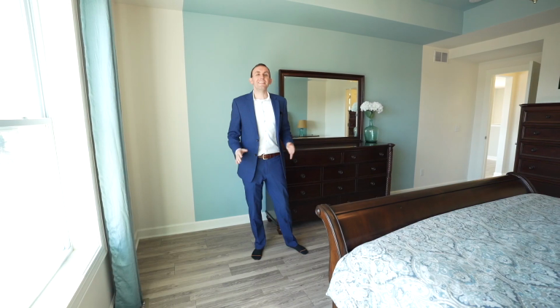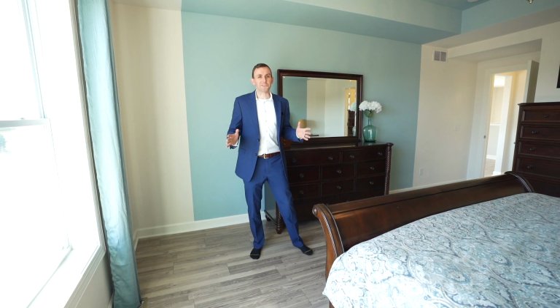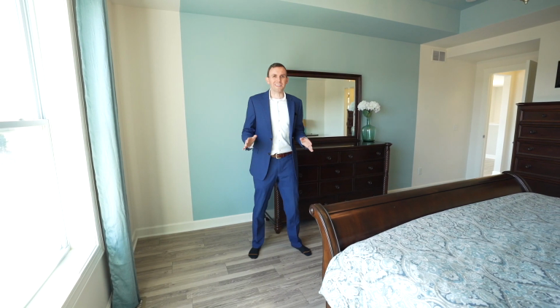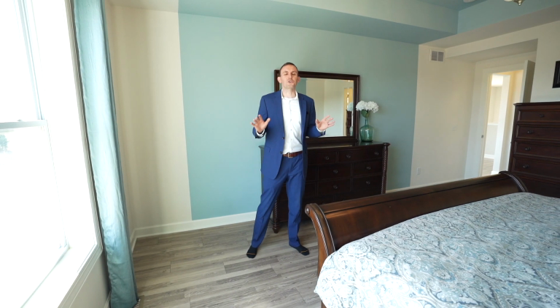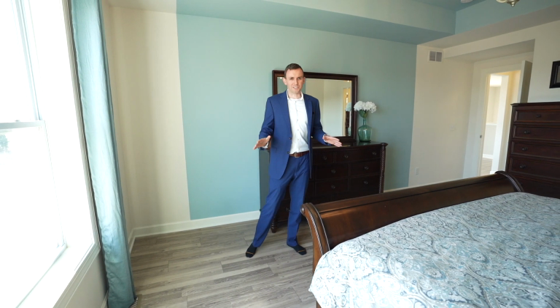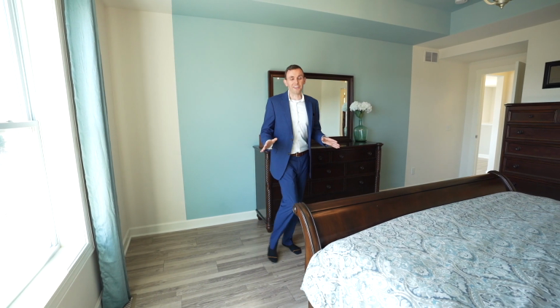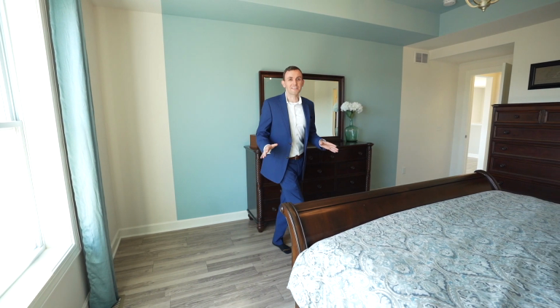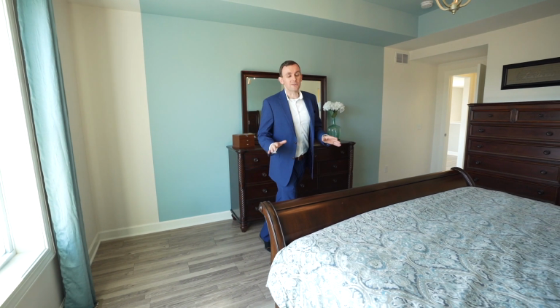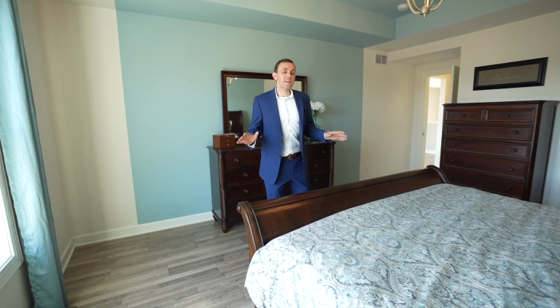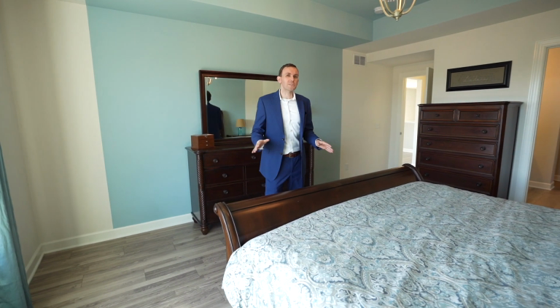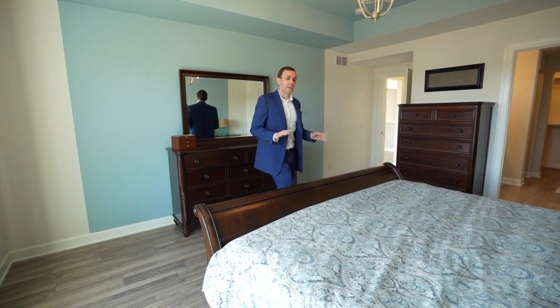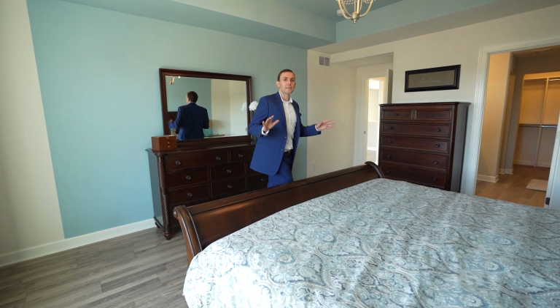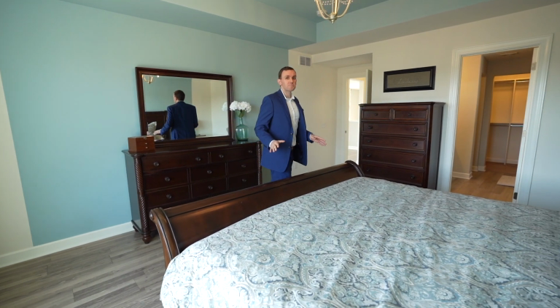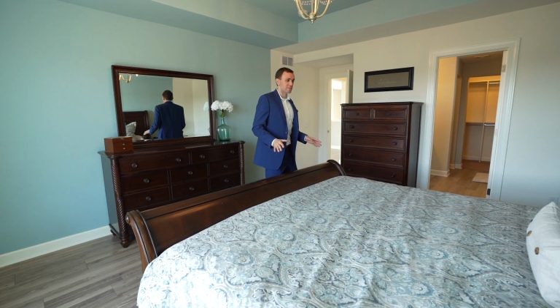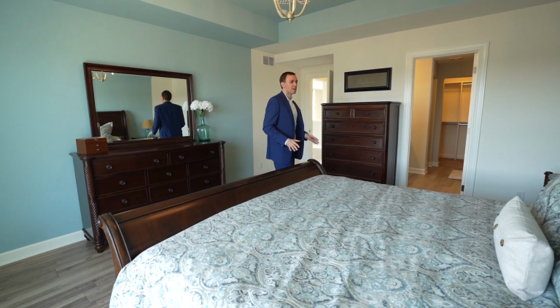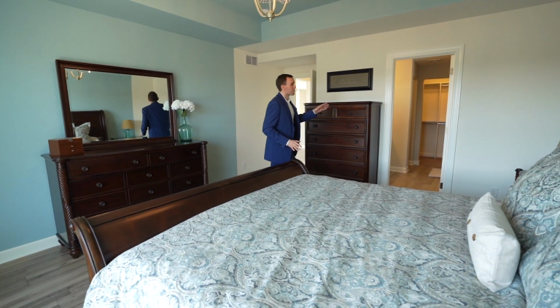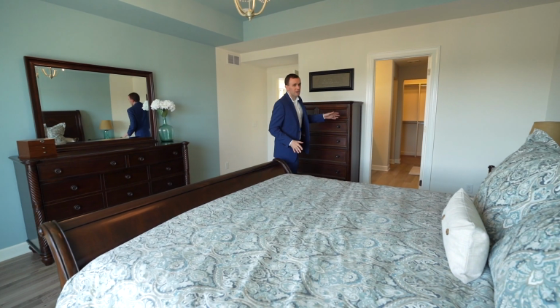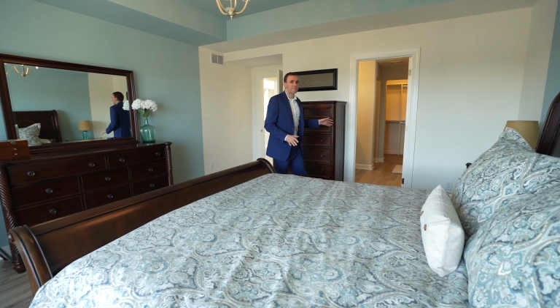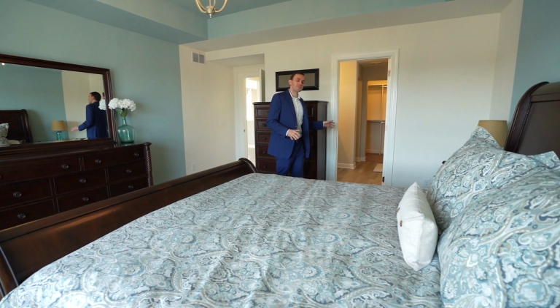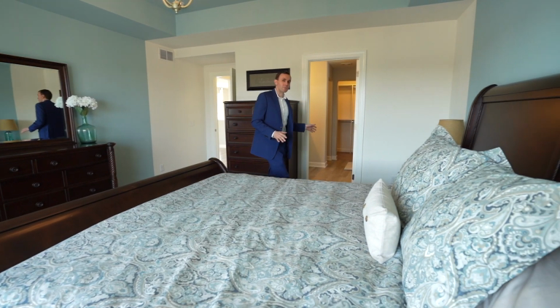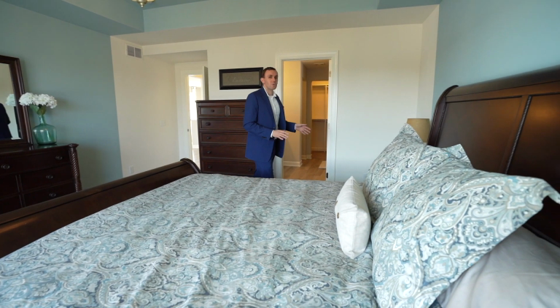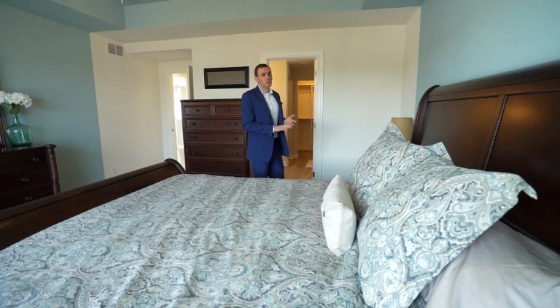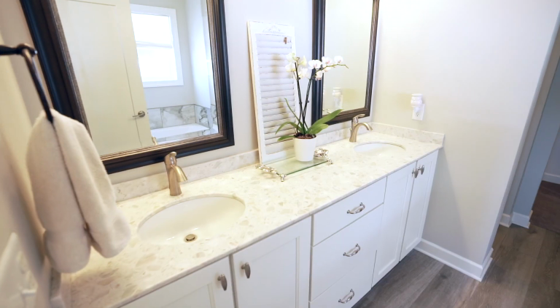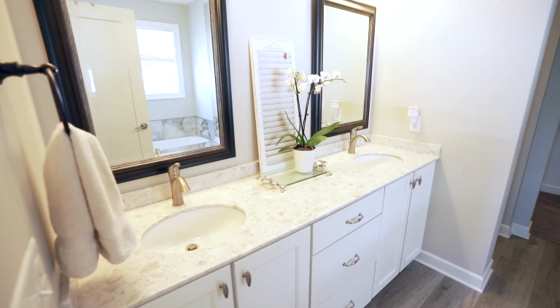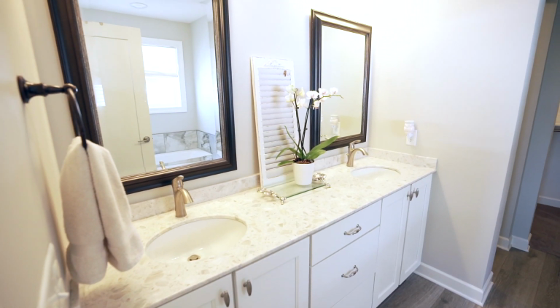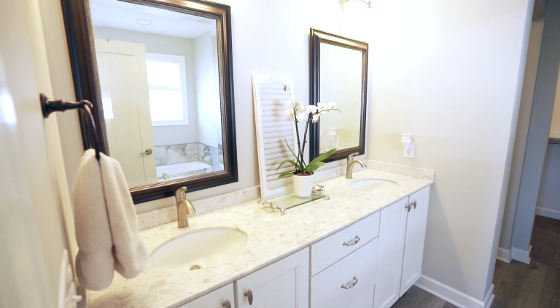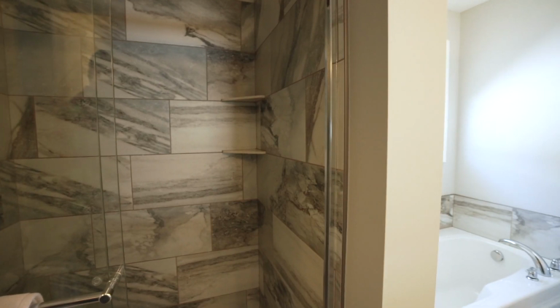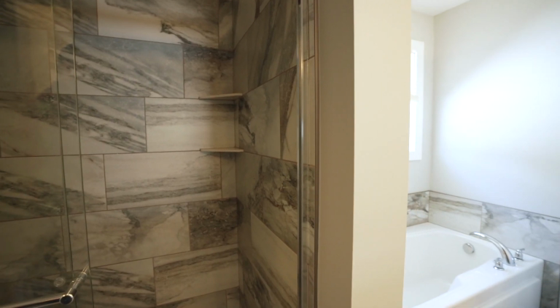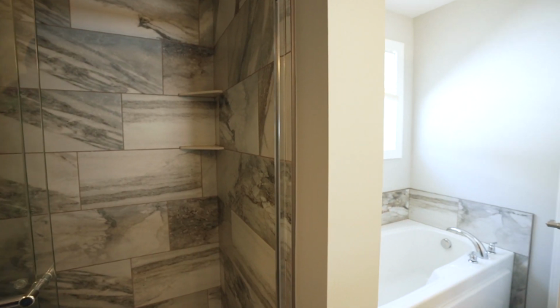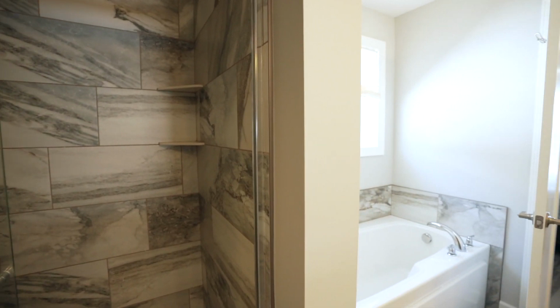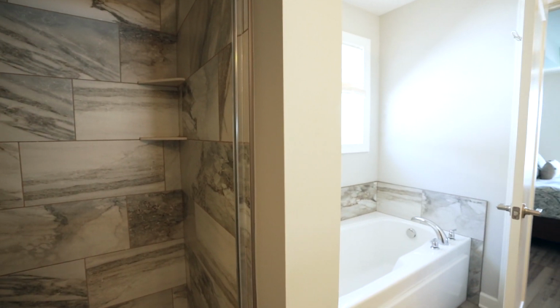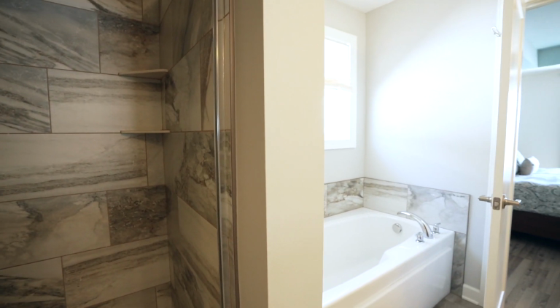This master suite is gorgeous — you're going to love it. There's plenty of space for a king-size bedroom set. Through here we have the master bathroom with dual vanities, a stand-up shower, soaking tub, and a walk-in closet.